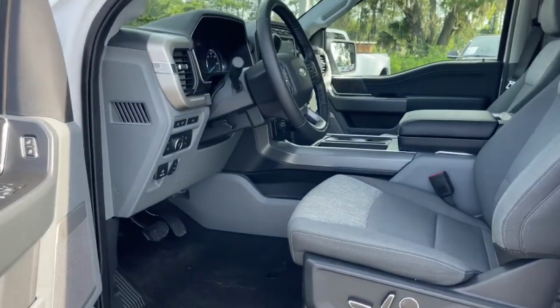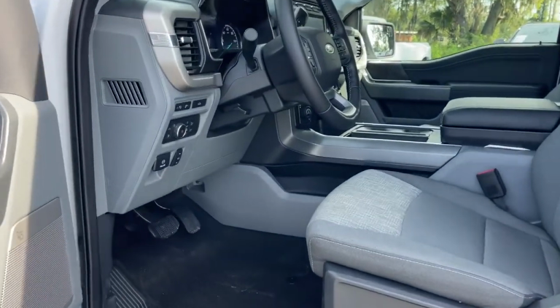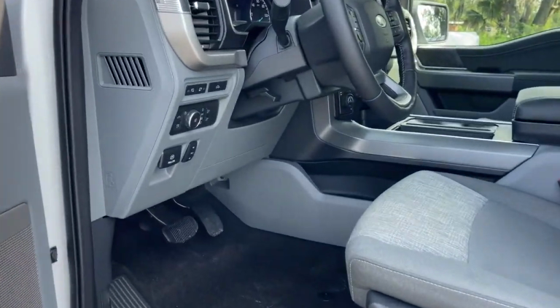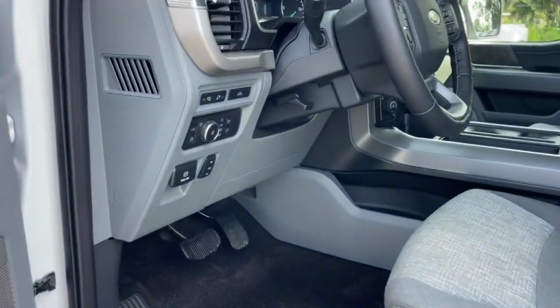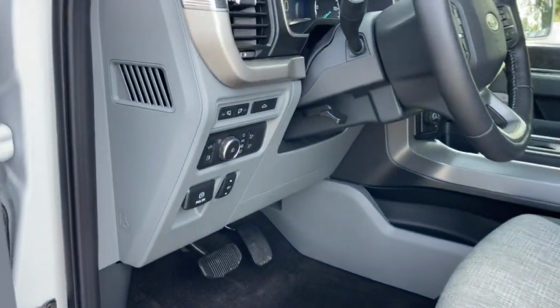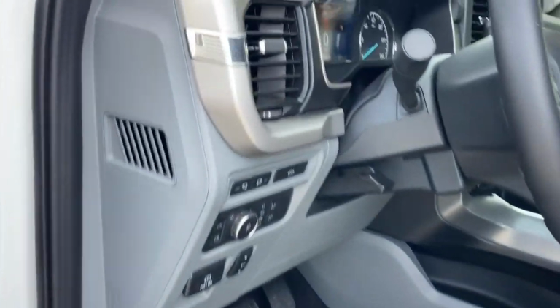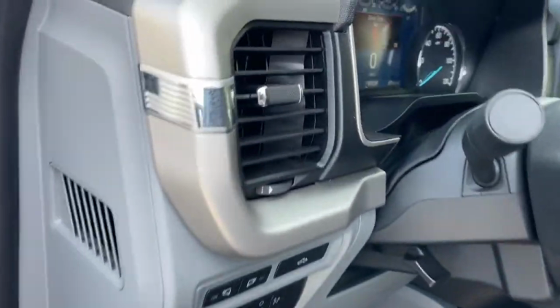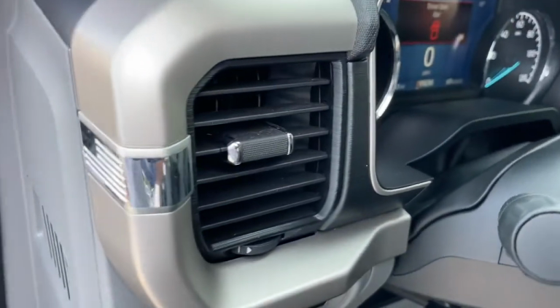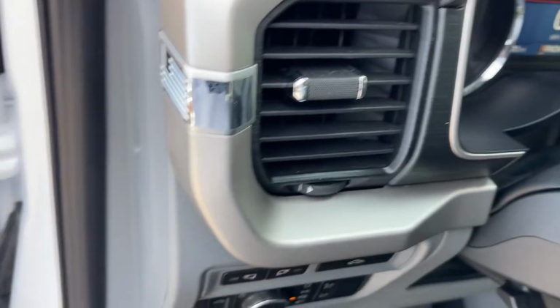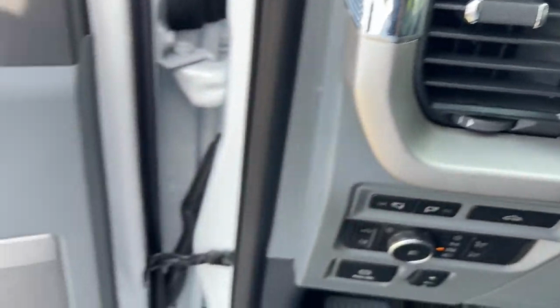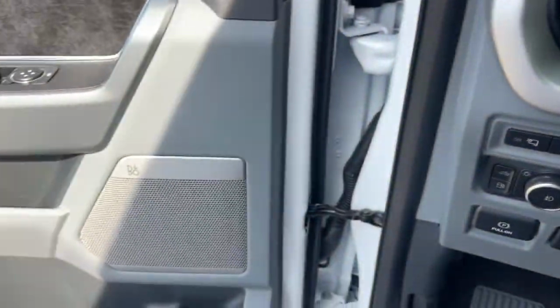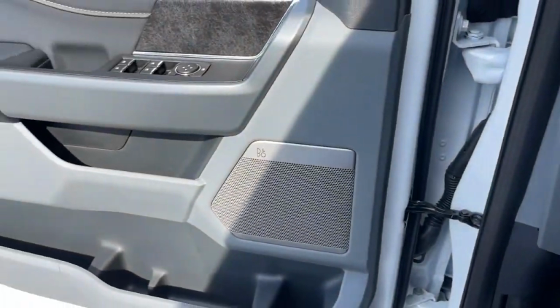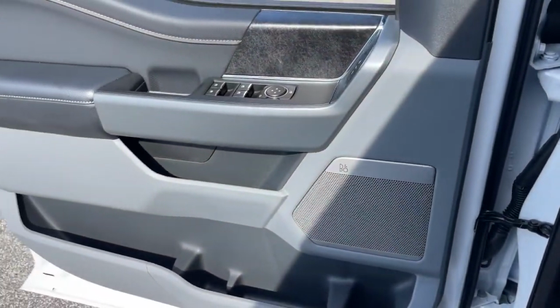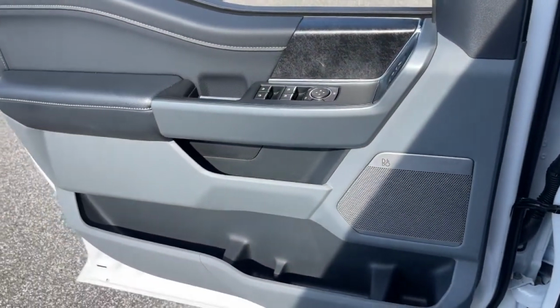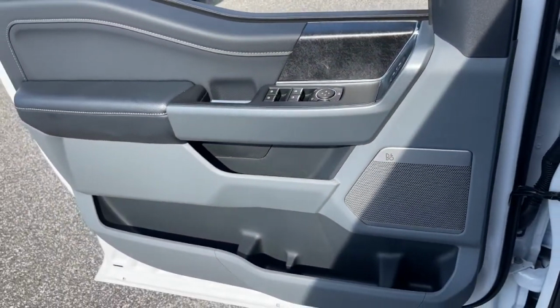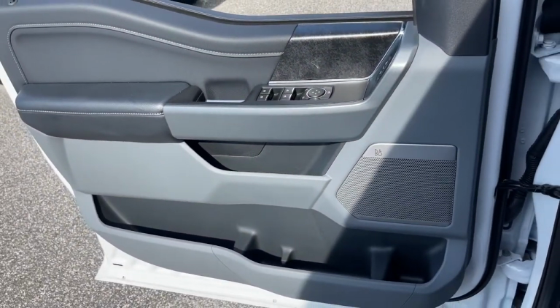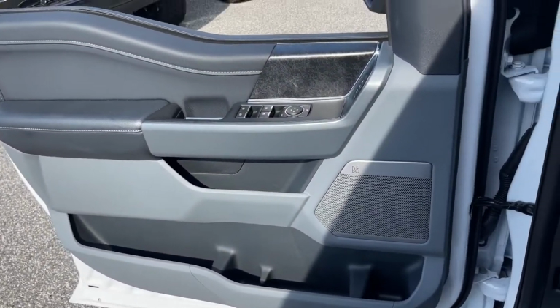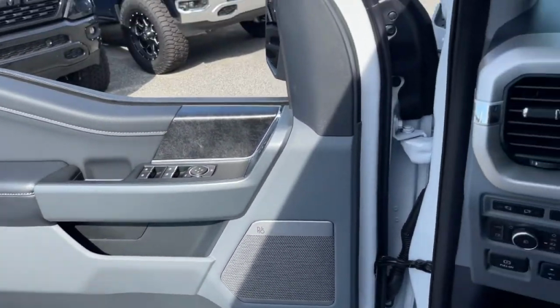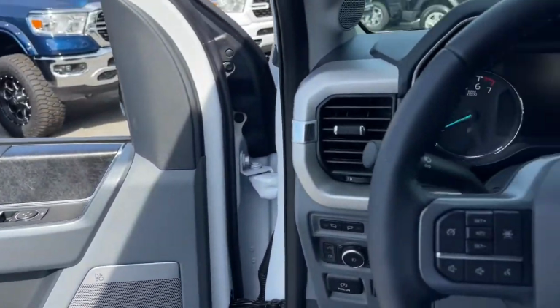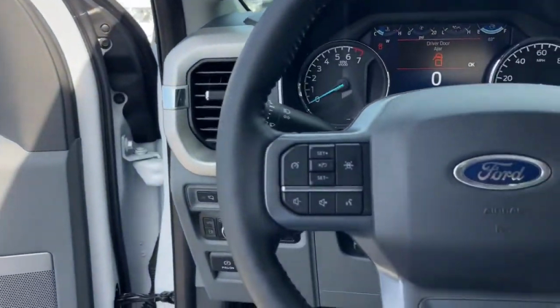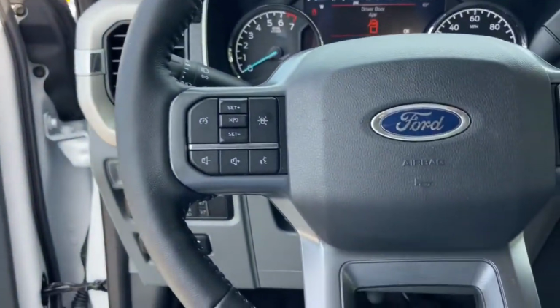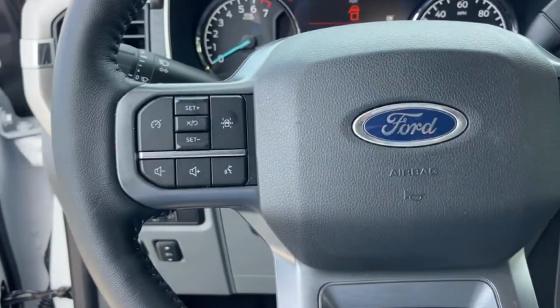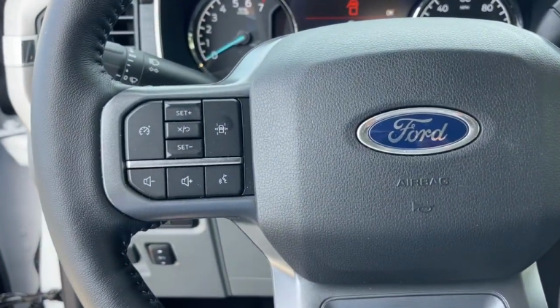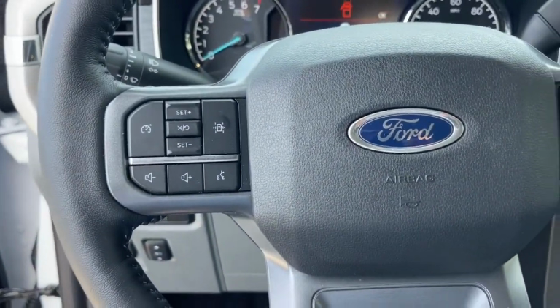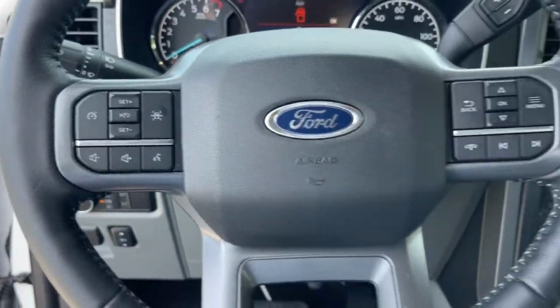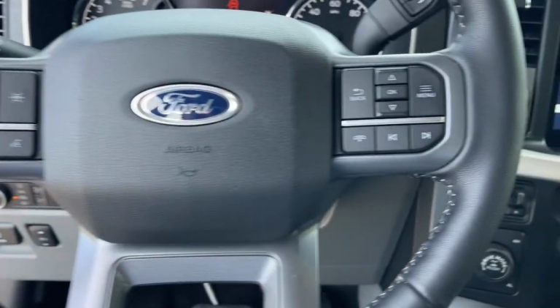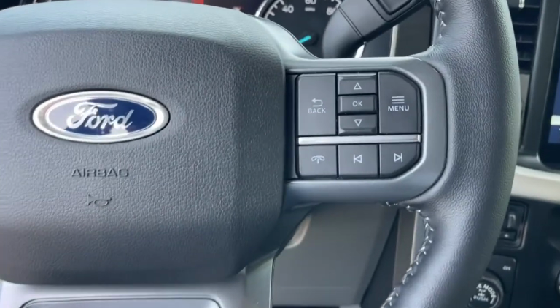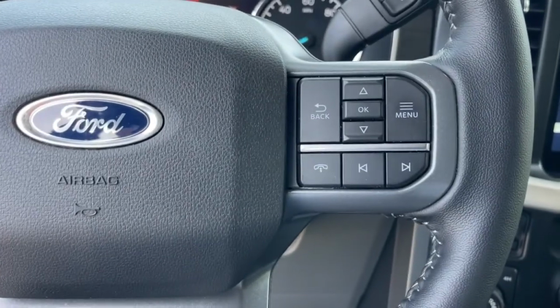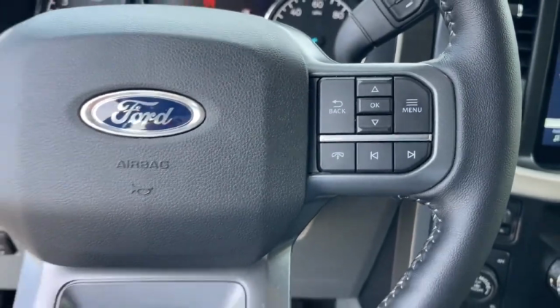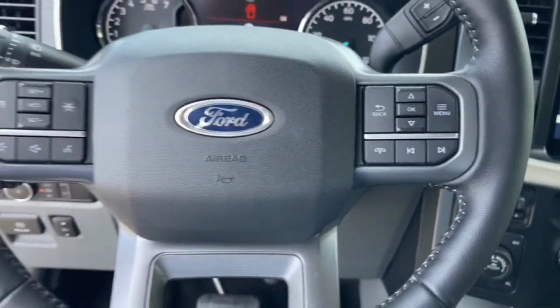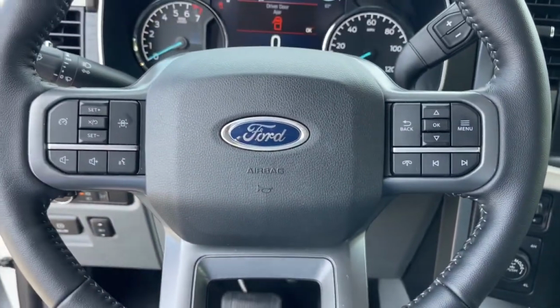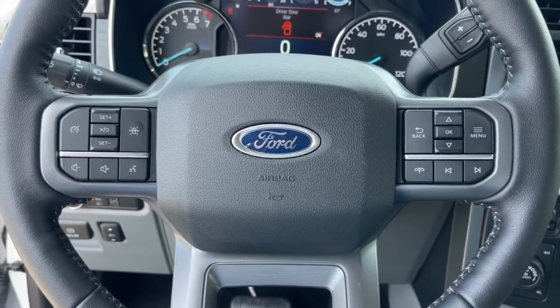Easier than ever to use, this truck is designed to maximize productivity on the road, trail, or job site. These are just some of the great options this vehicle comes with.